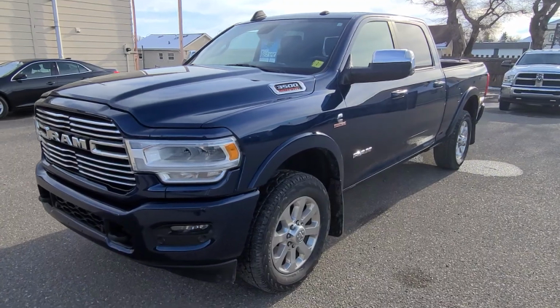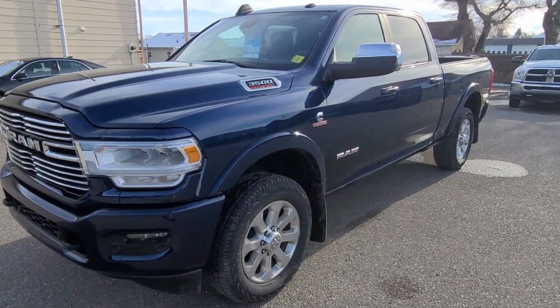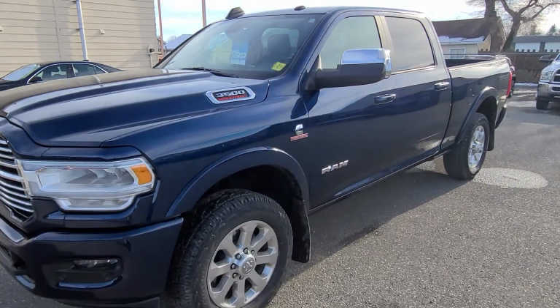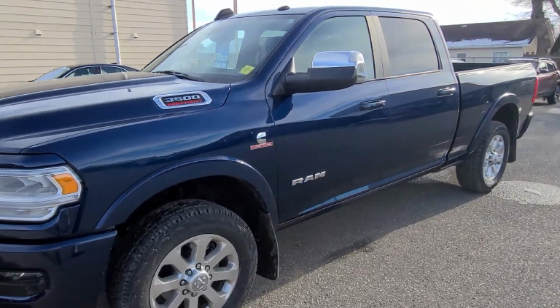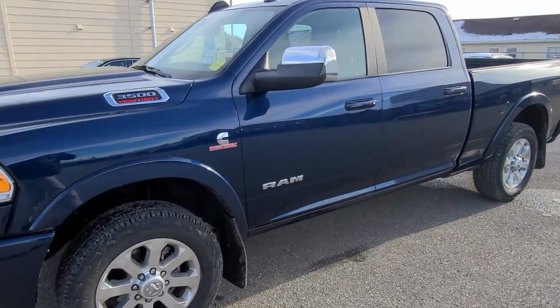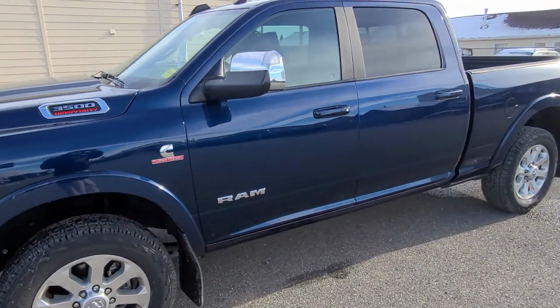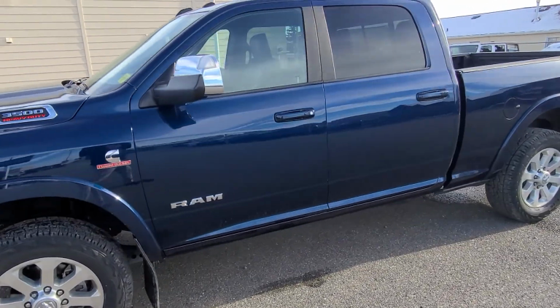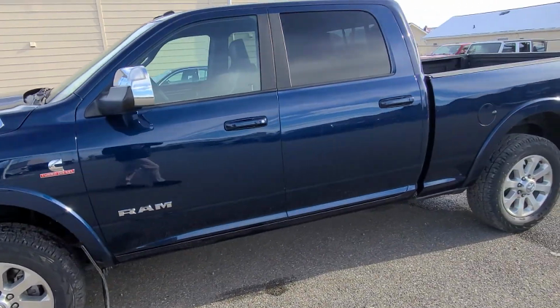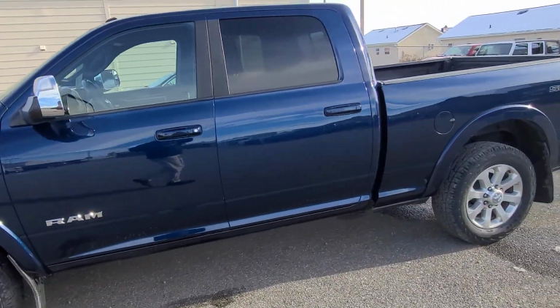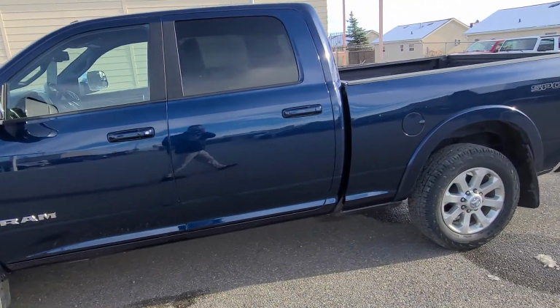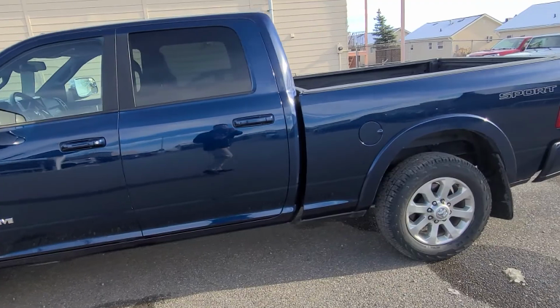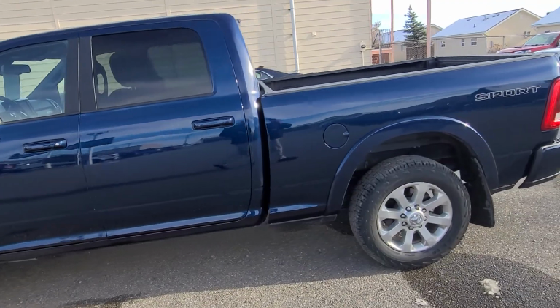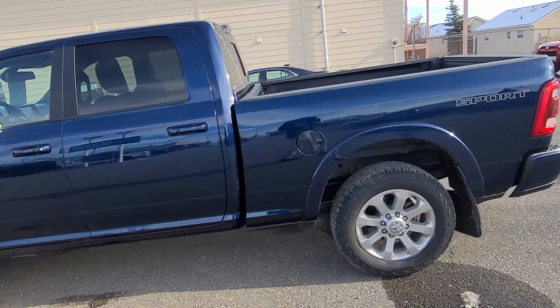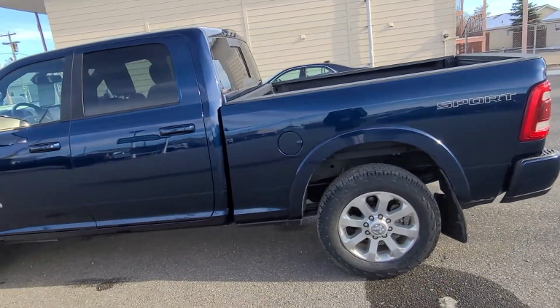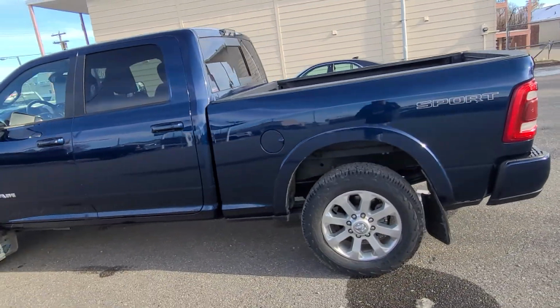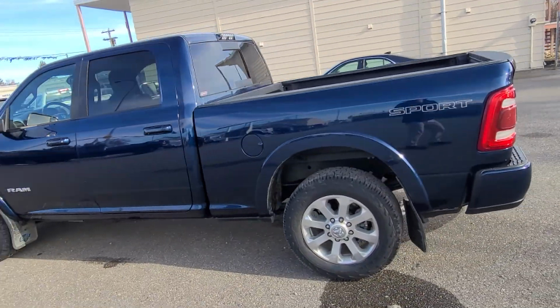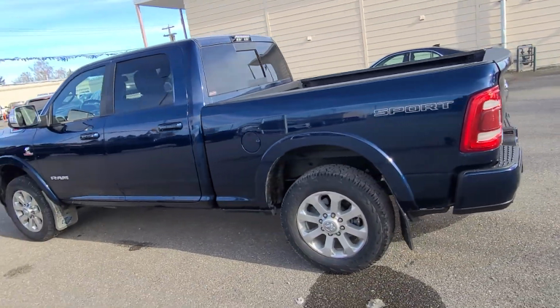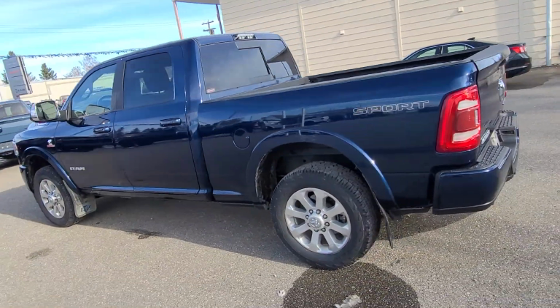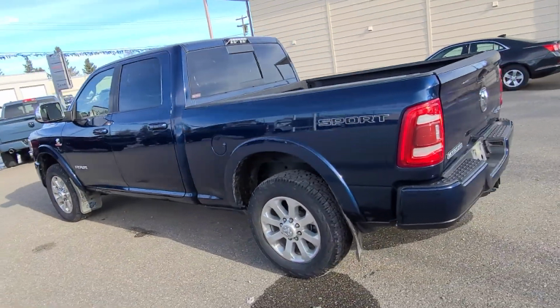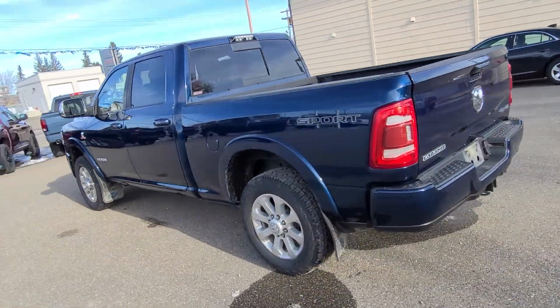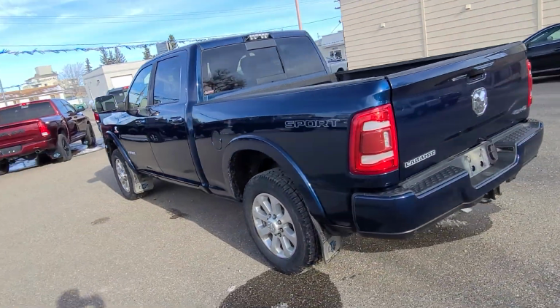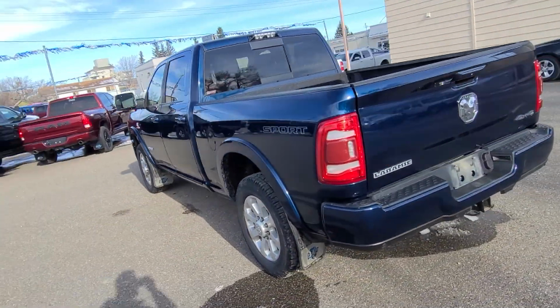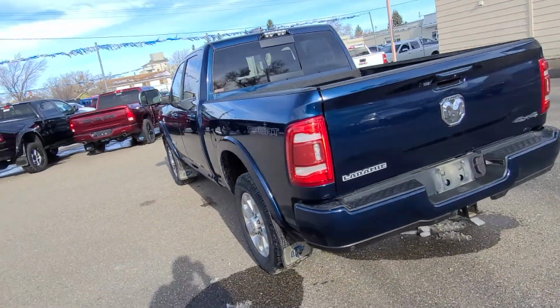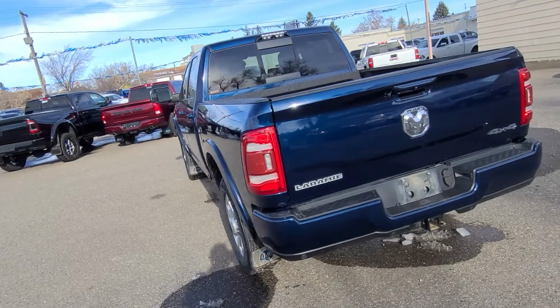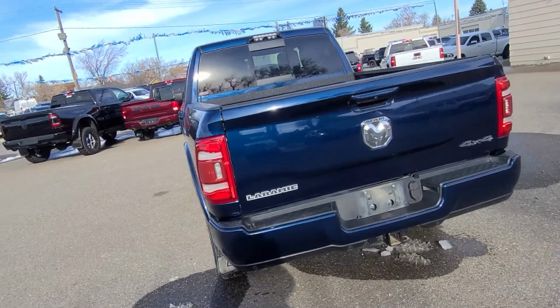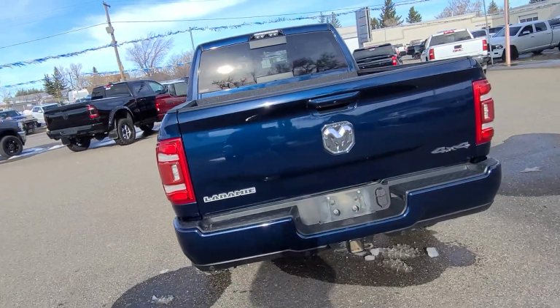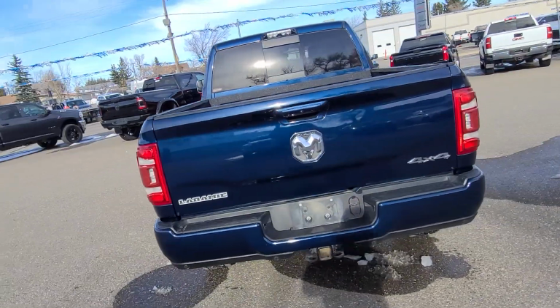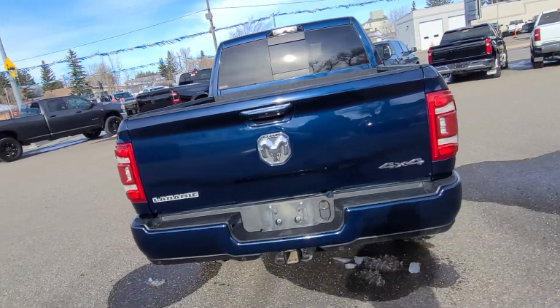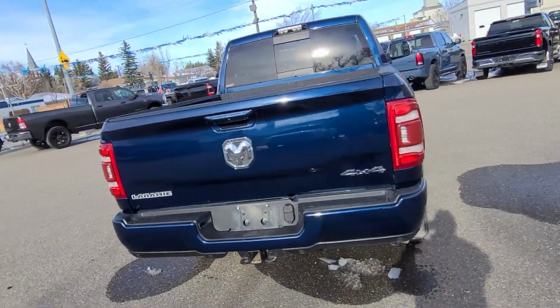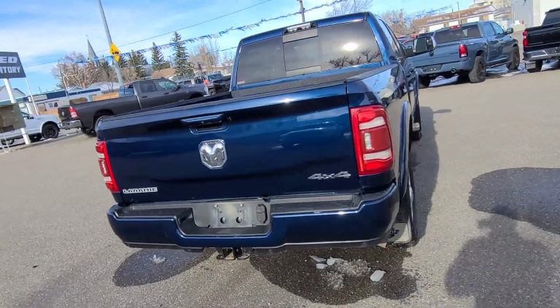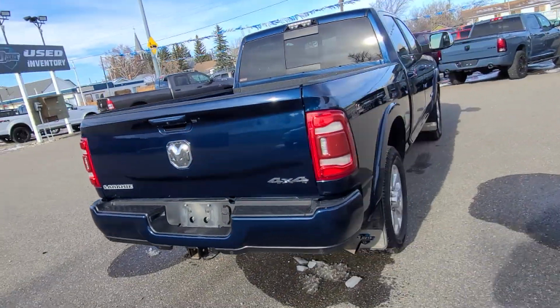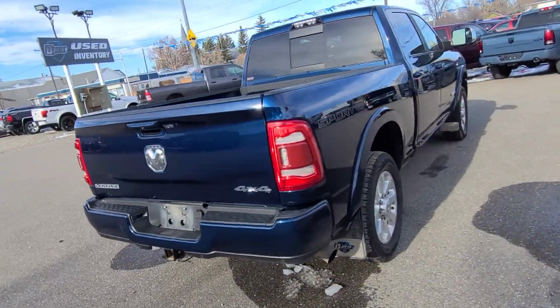Stock number one six zero zero nine, this is a 2019 Ram 3500 Cummins diesel Laramie, shown here in Patriot blue with a black leather interior, retailing for five.